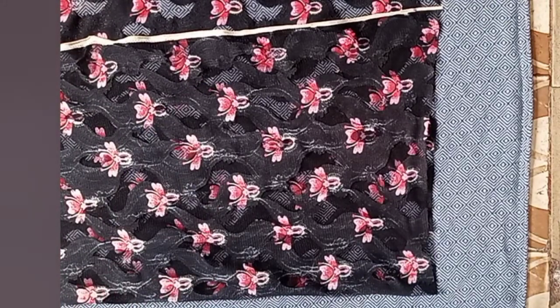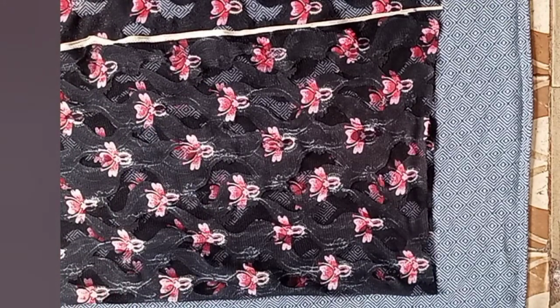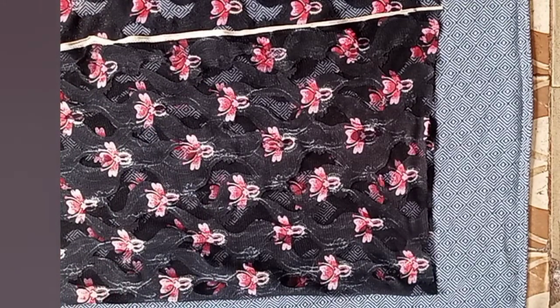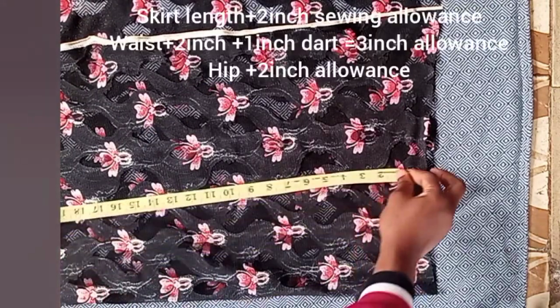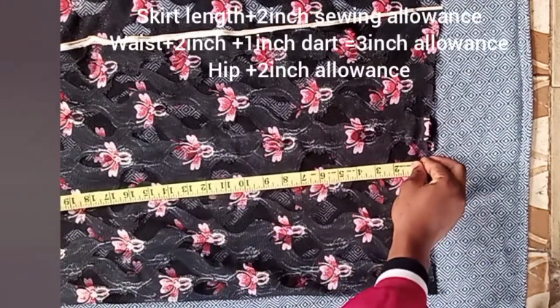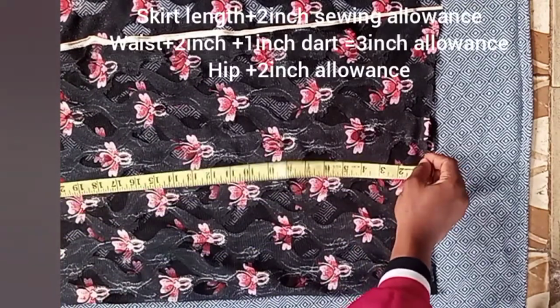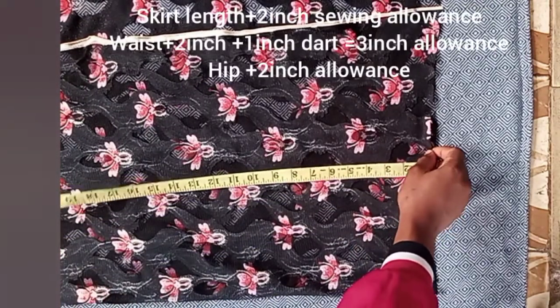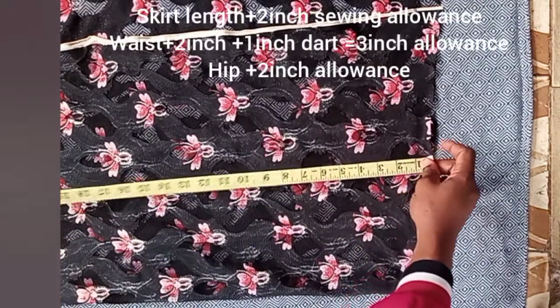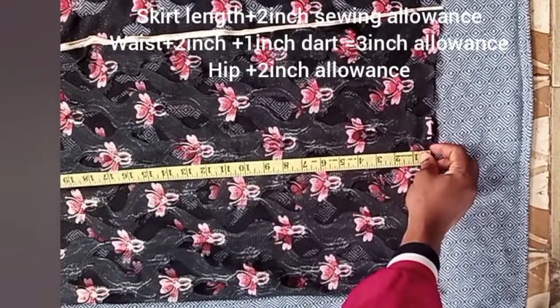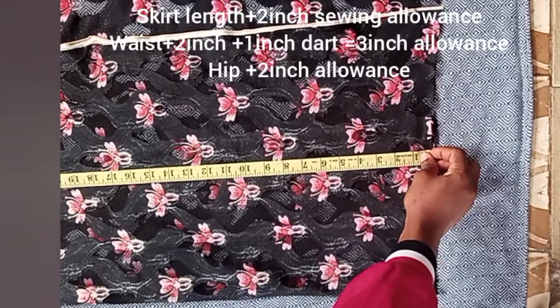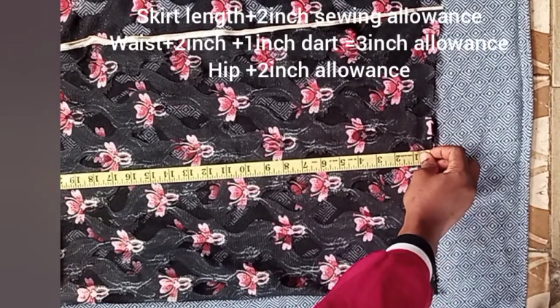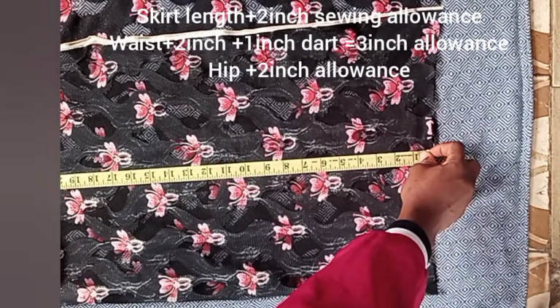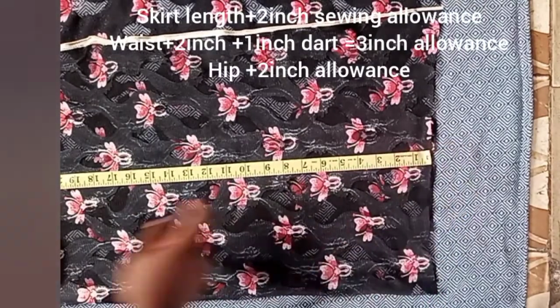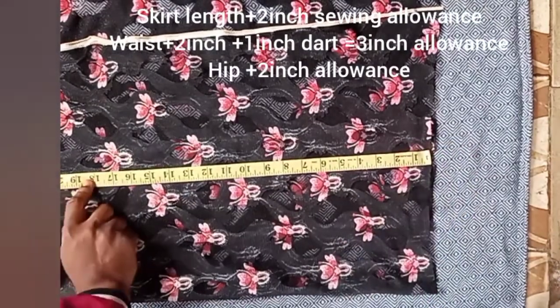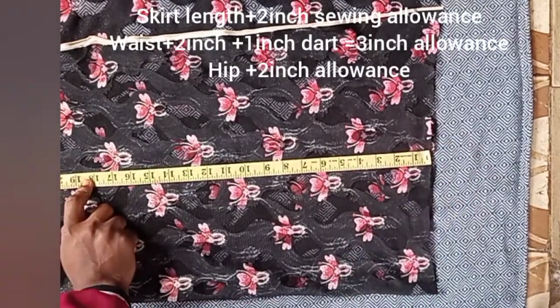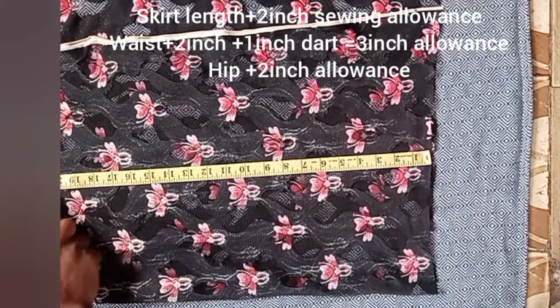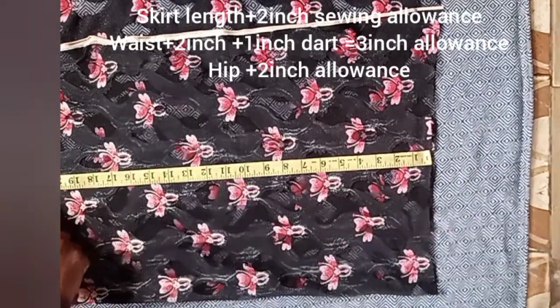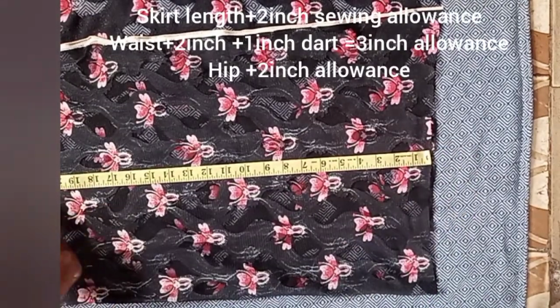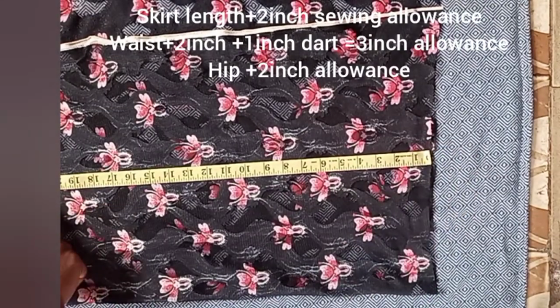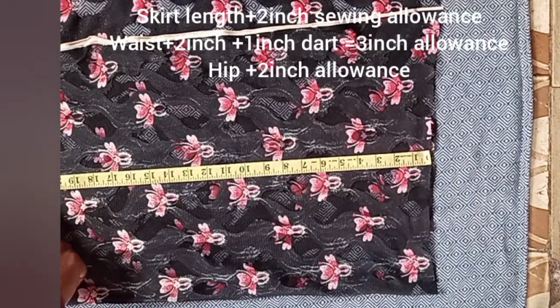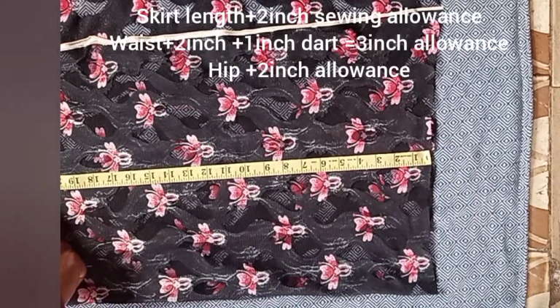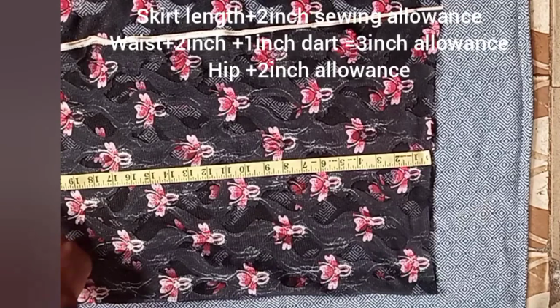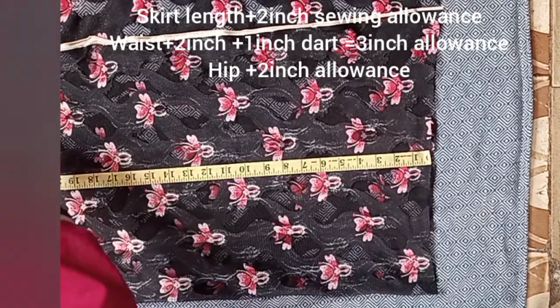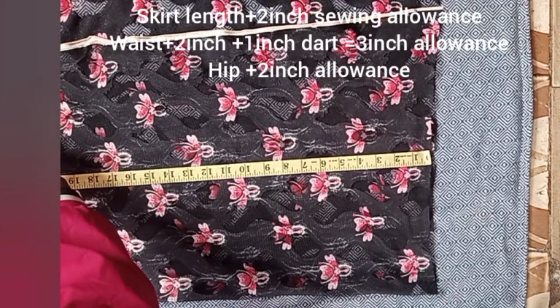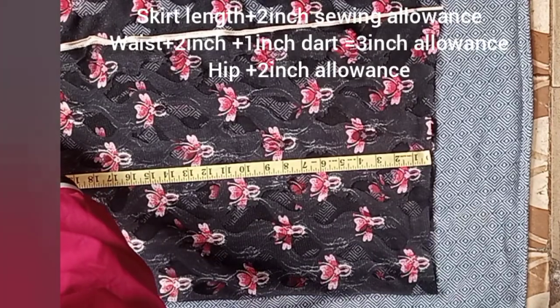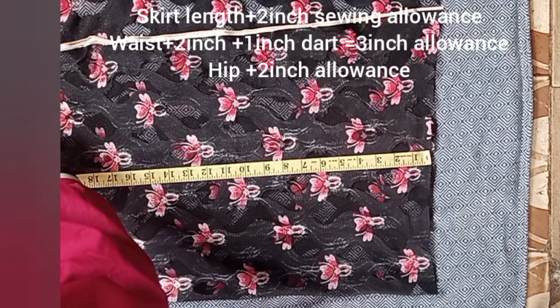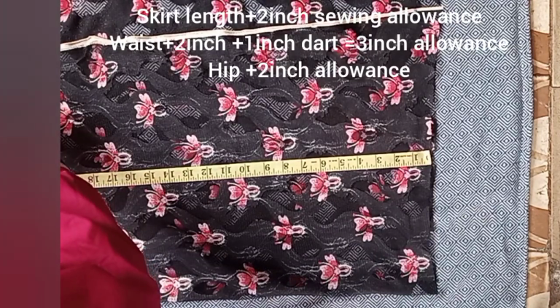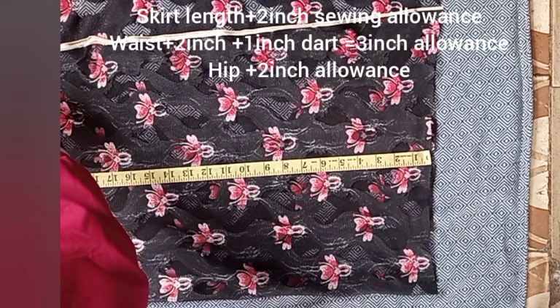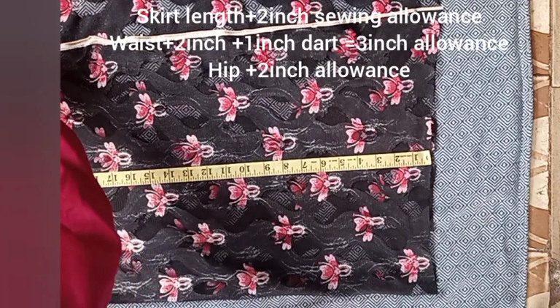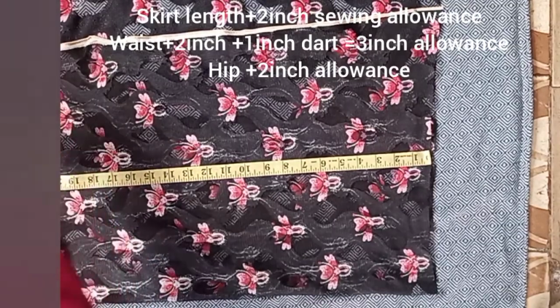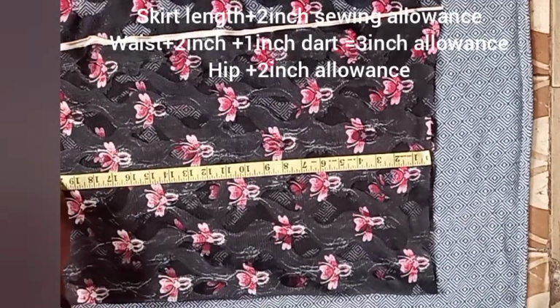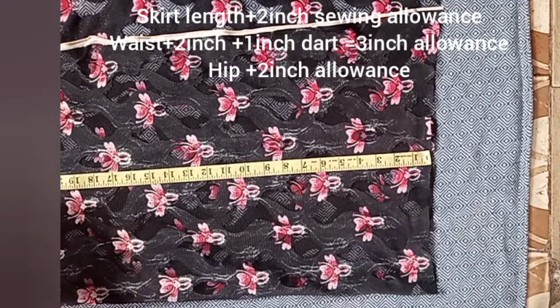After you fold your fabric in two, the next step is to place your skirt length. The skirt length I'm using here is 21 plus 2 inches seam allowance, so 21 plus 2 equals 23 inches.